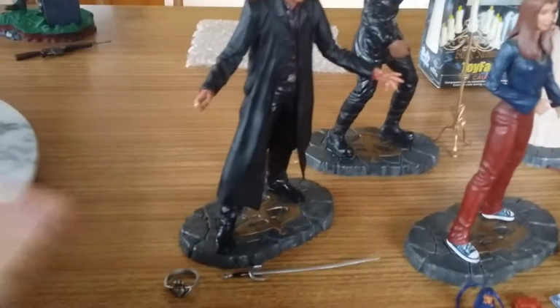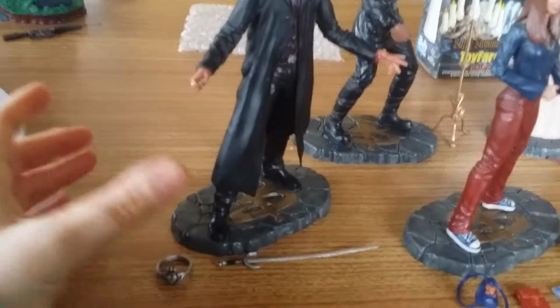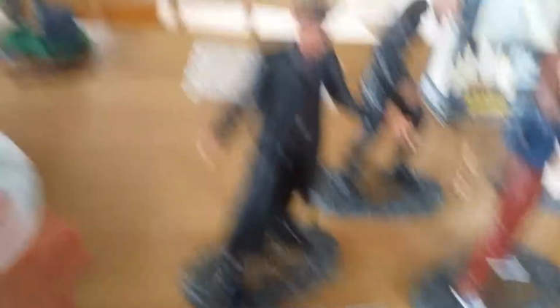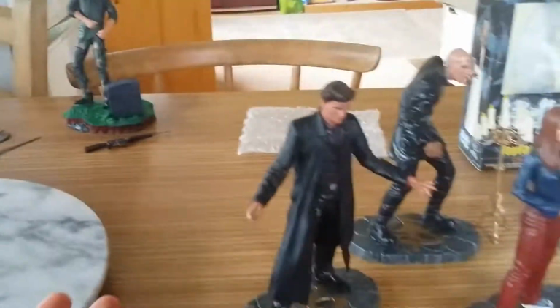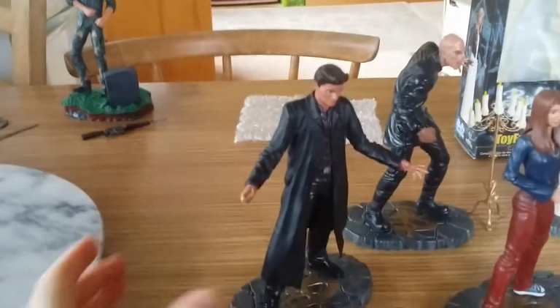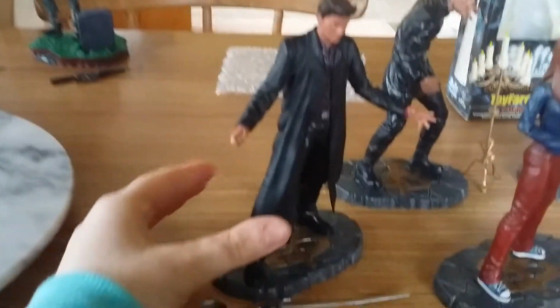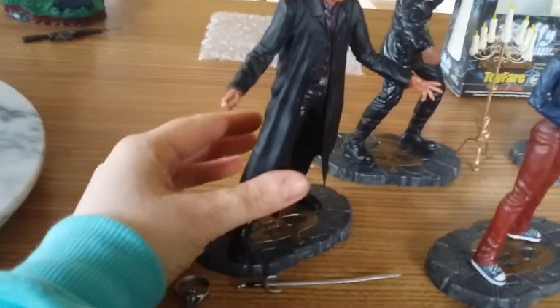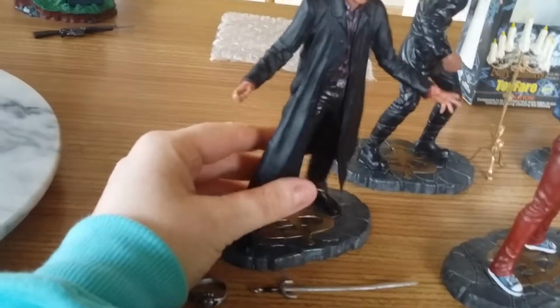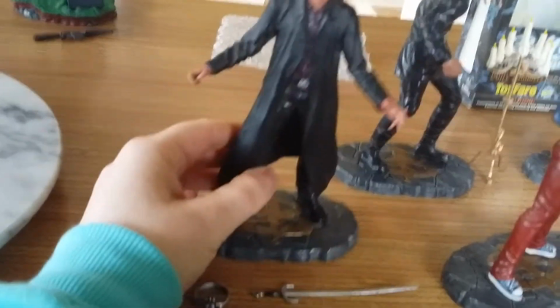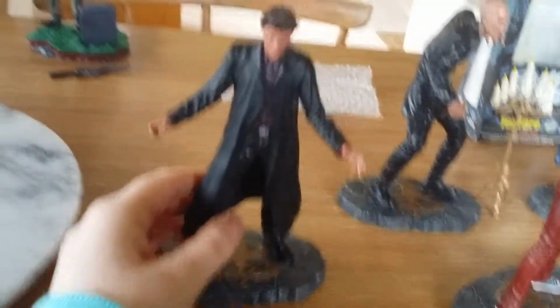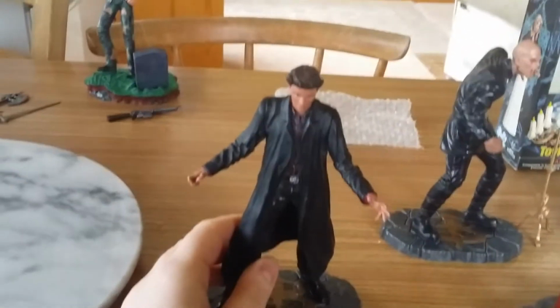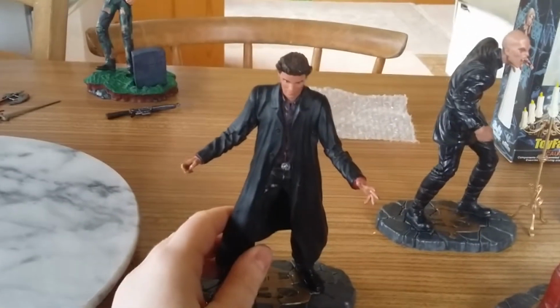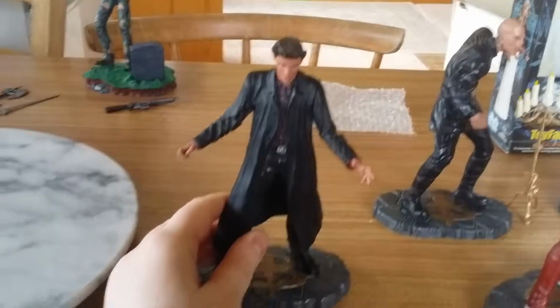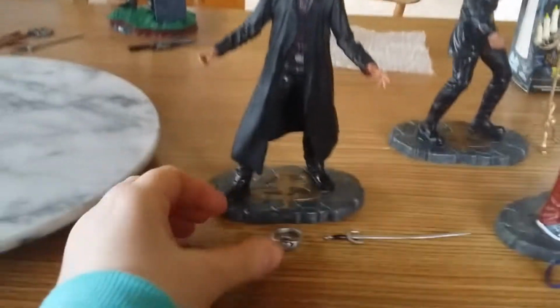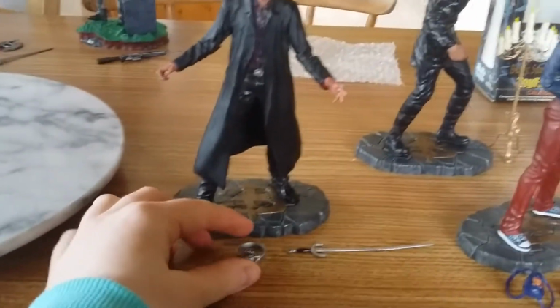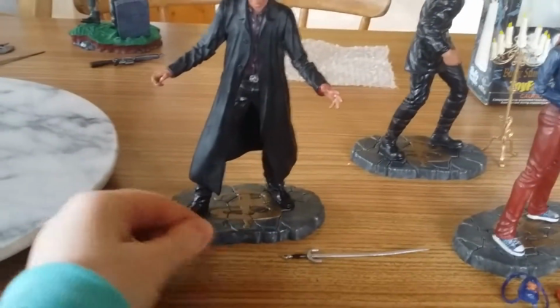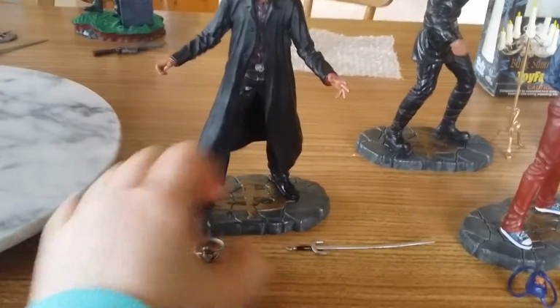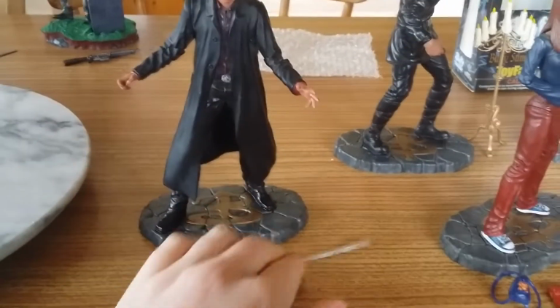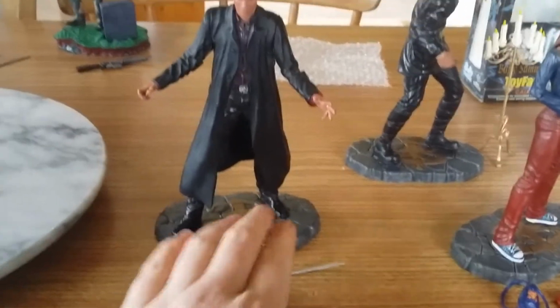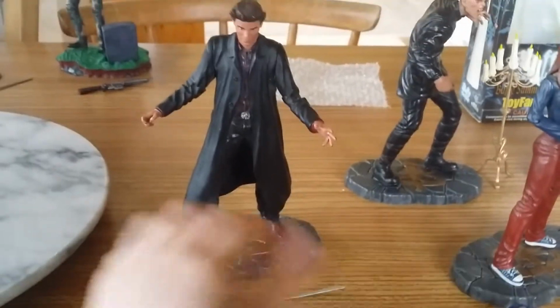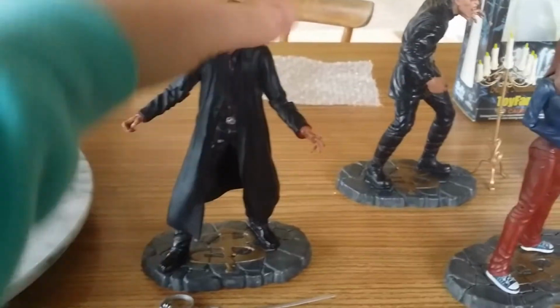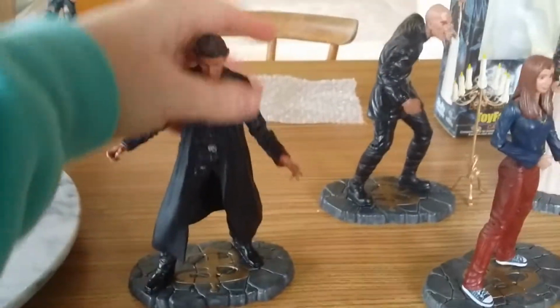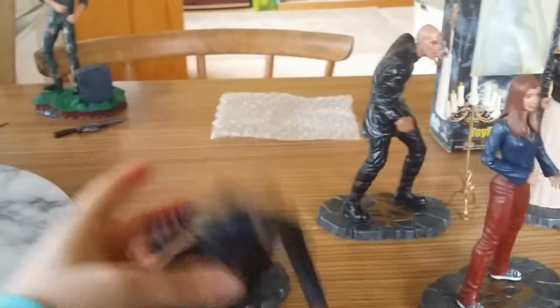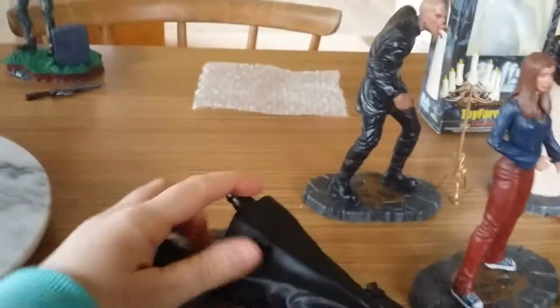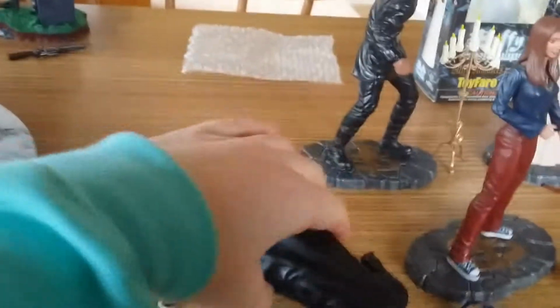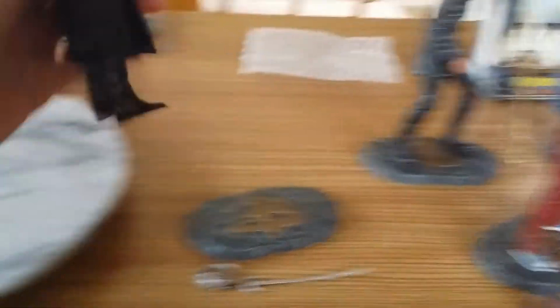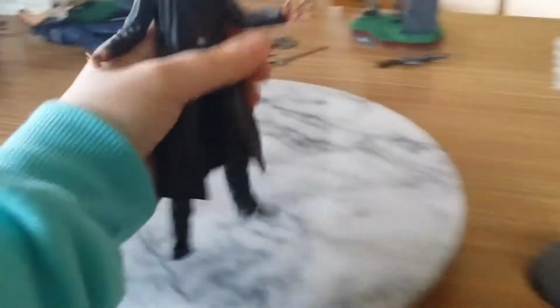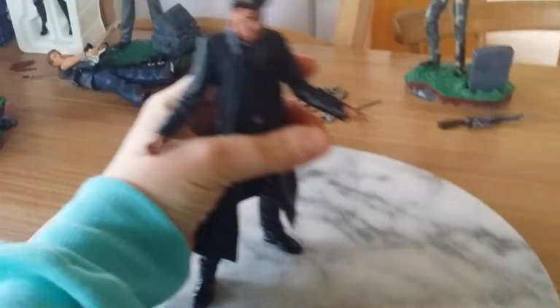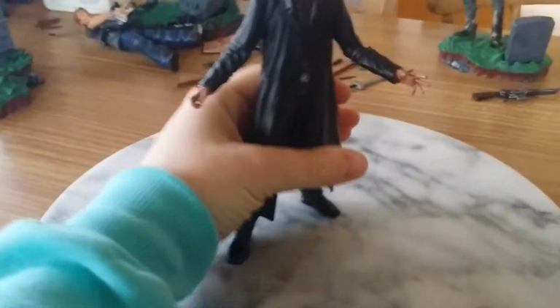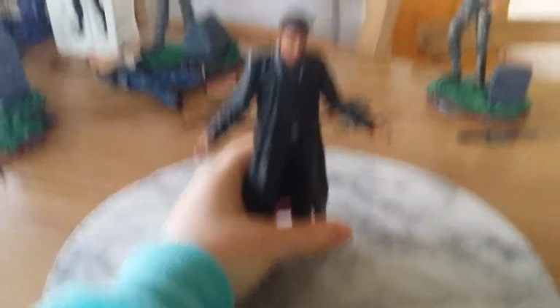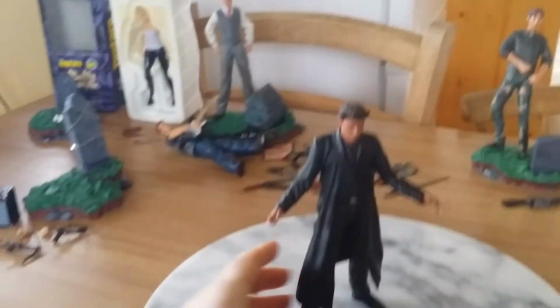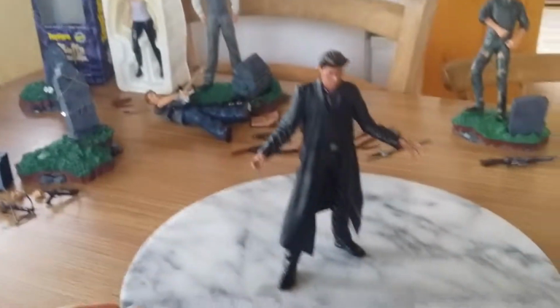The first one I'm going to share with you is the Angel figure. This was the first figure that I got. It came with a ring, a sword, a stand, and this is the figure himself. These figures do have a tendency to fall over.